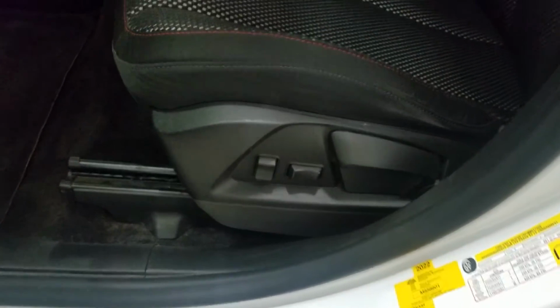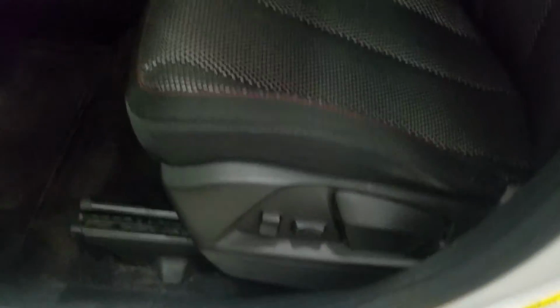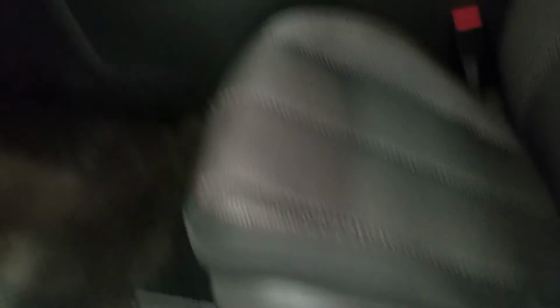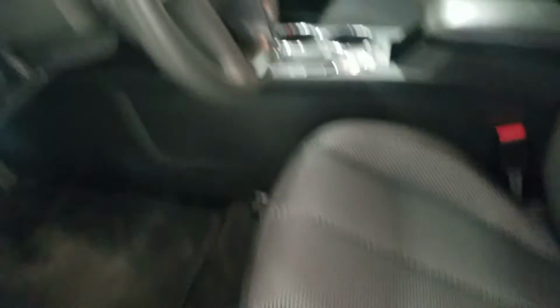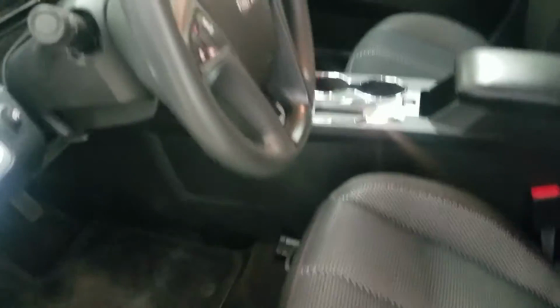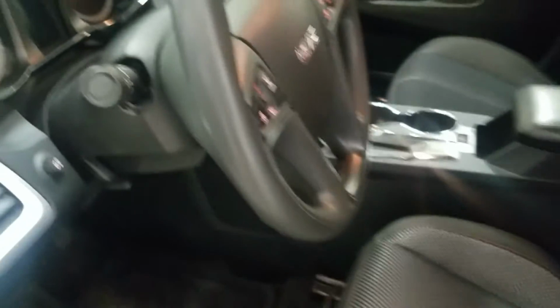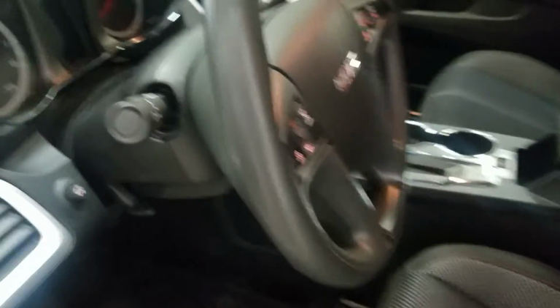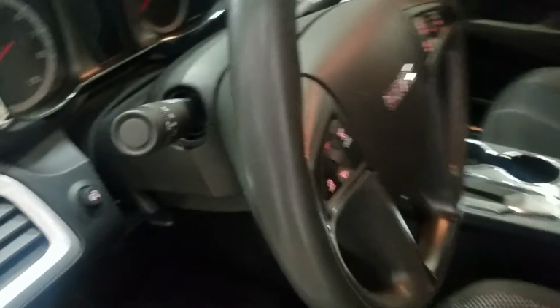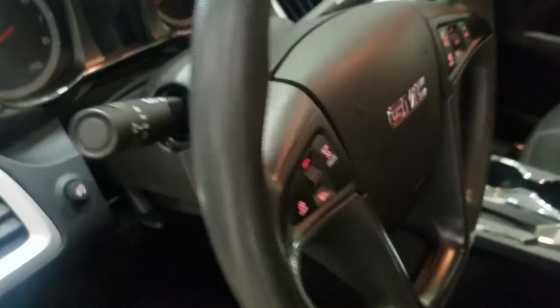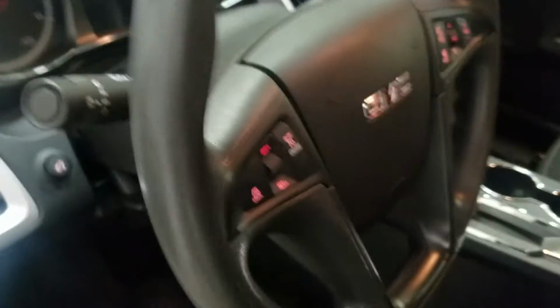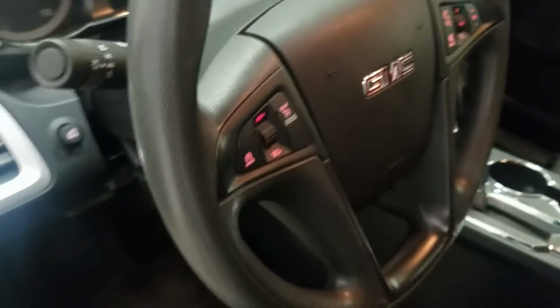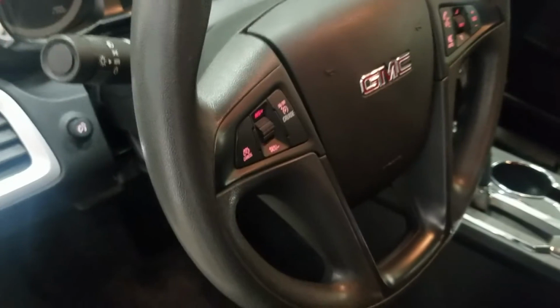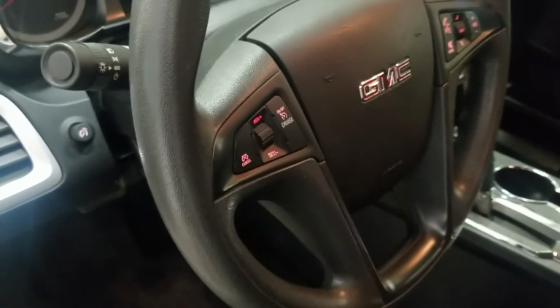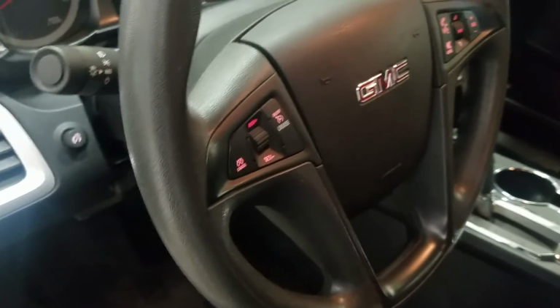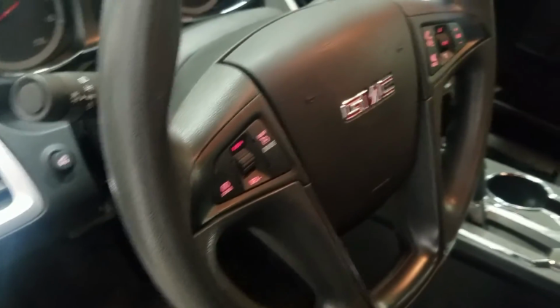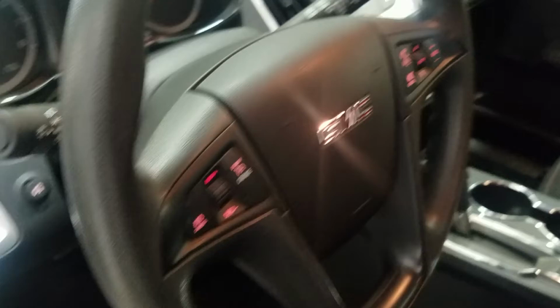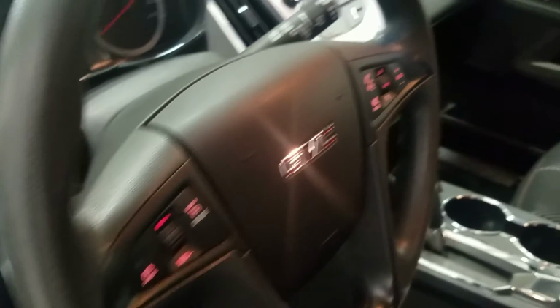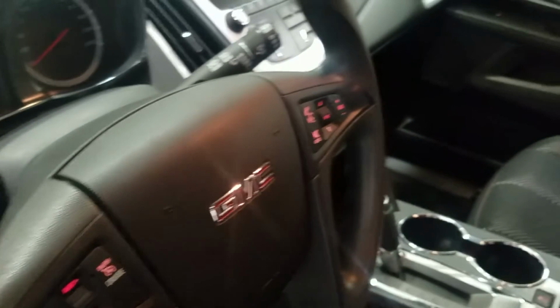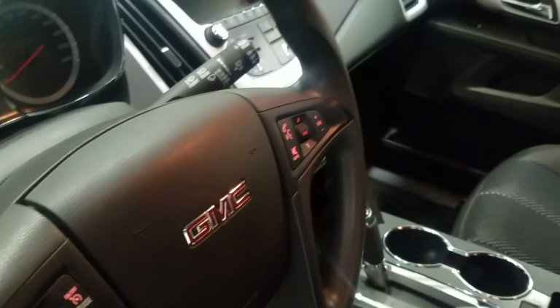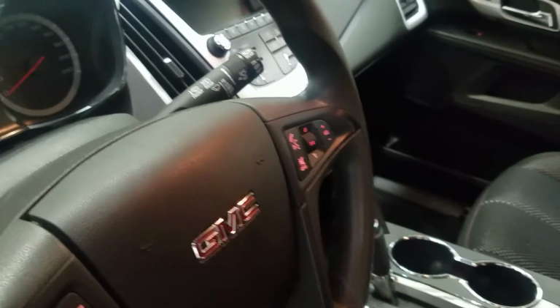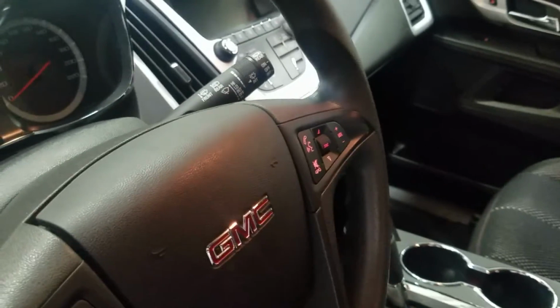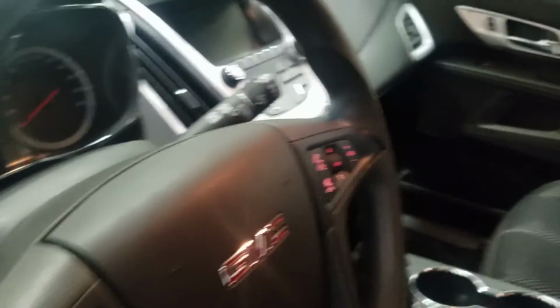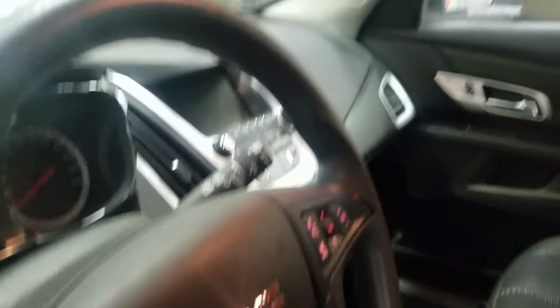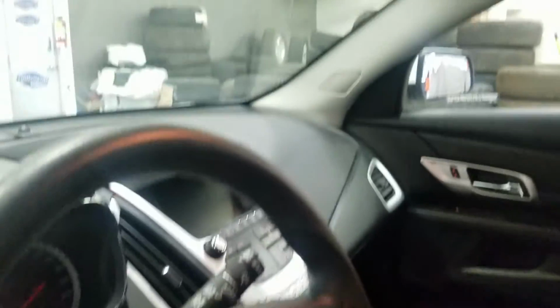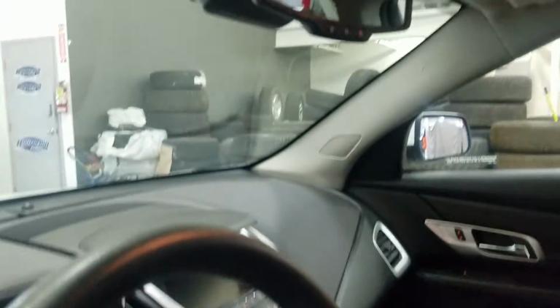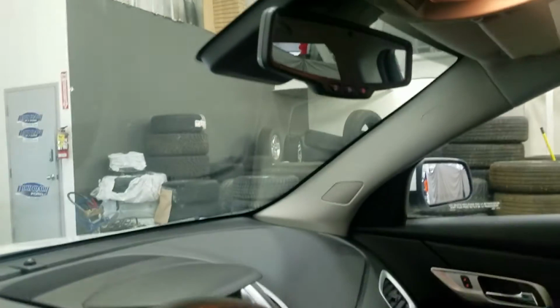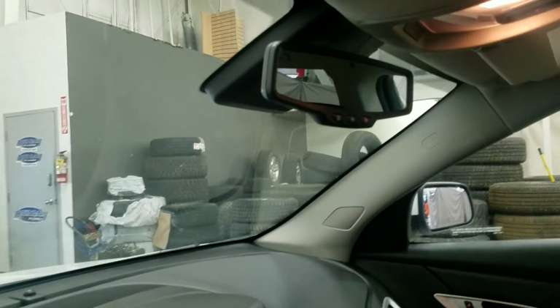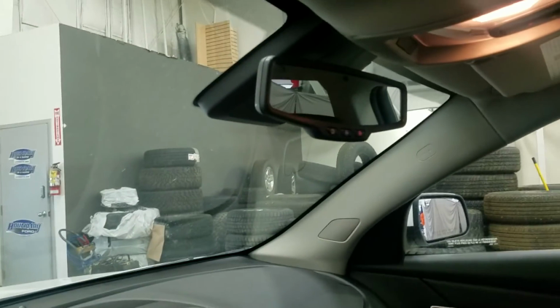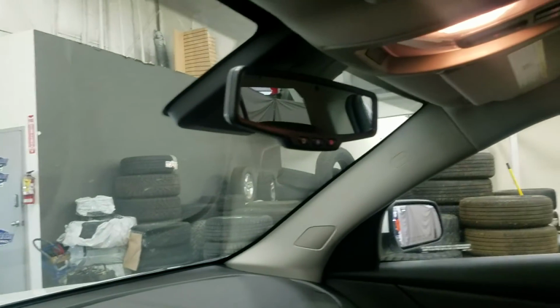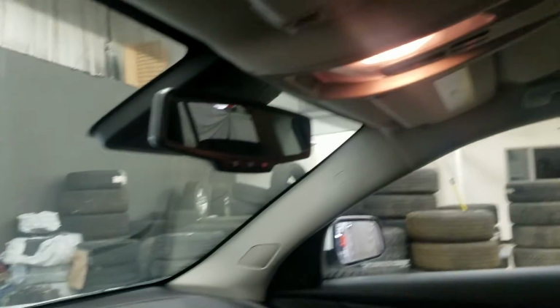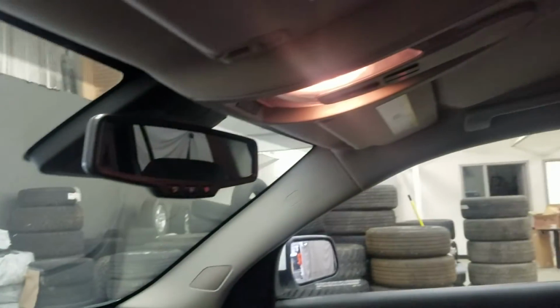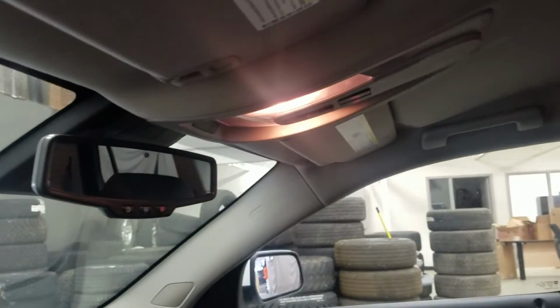Over at our tilt steering wheel we have cruise control options on the left, as well as media and hands-free options on the right, with just above being our rear view mirror and cabin lighting.